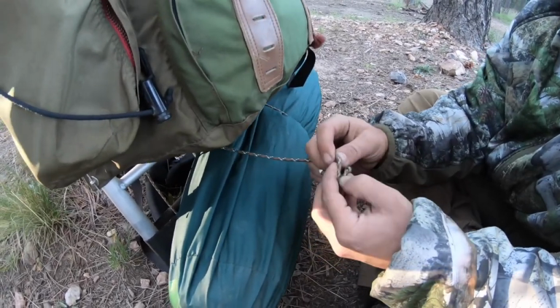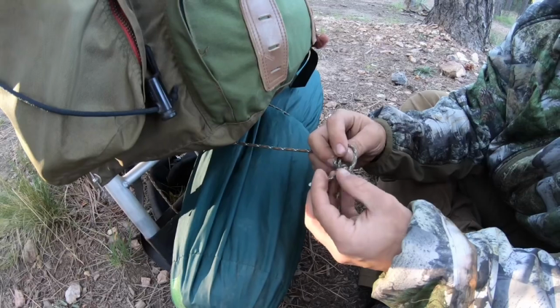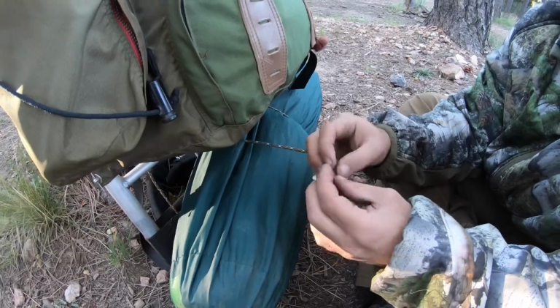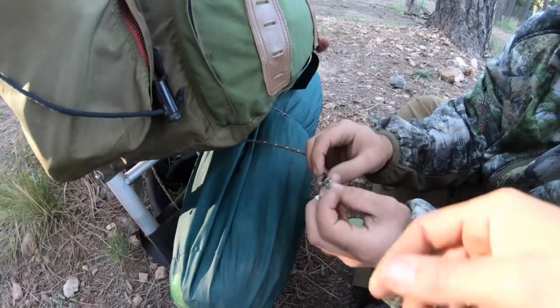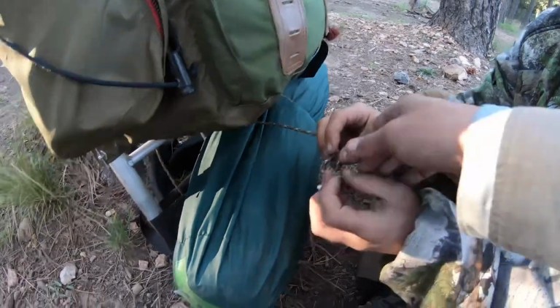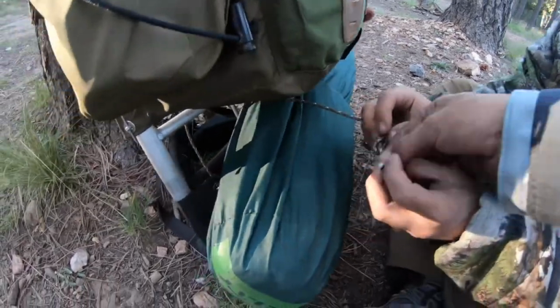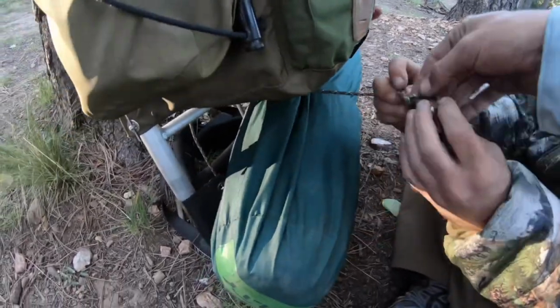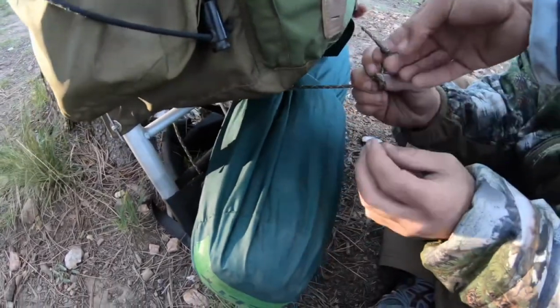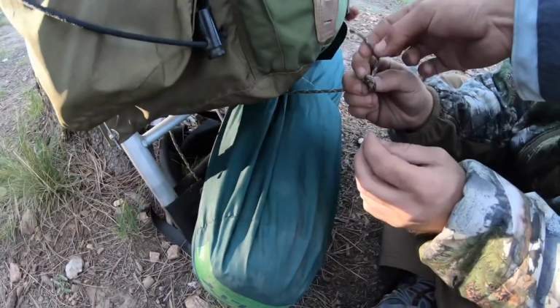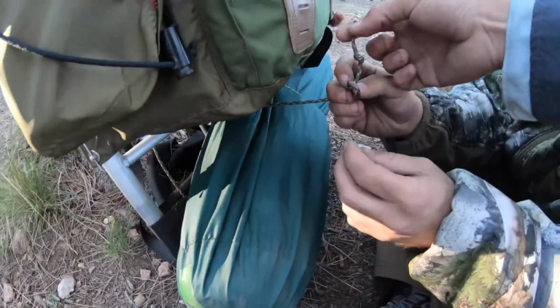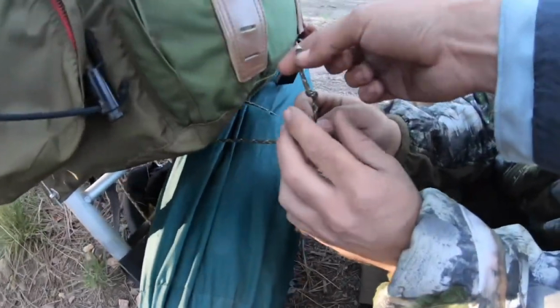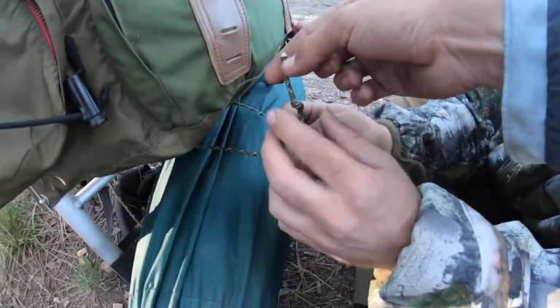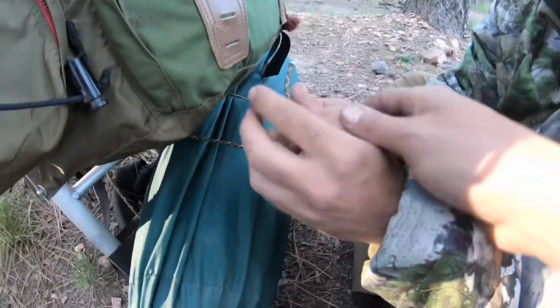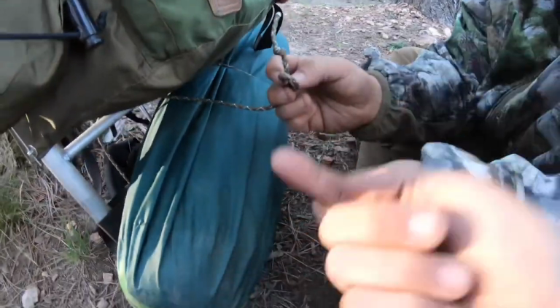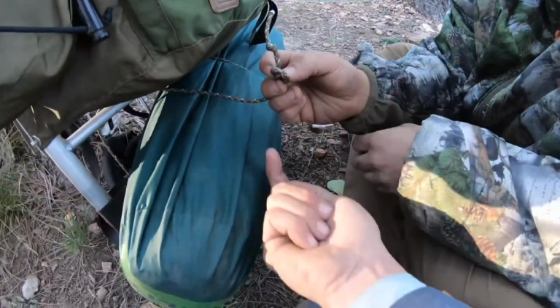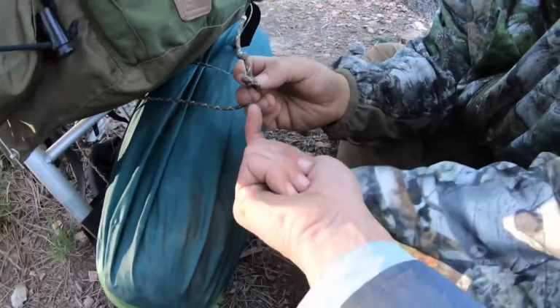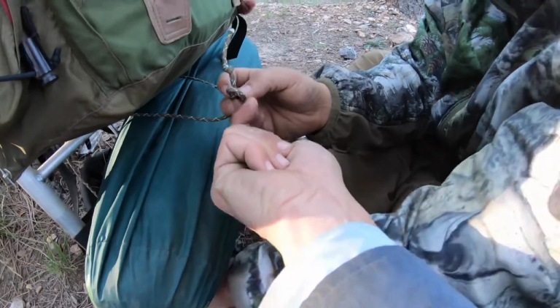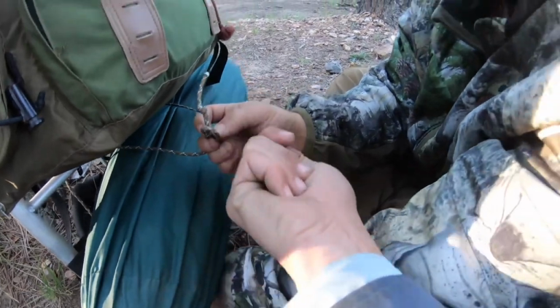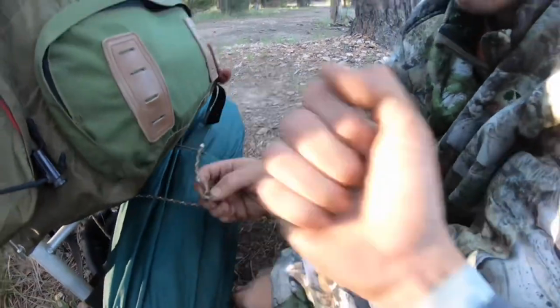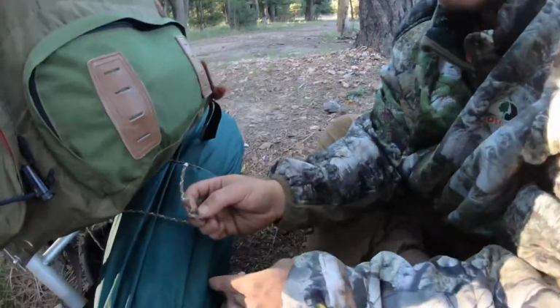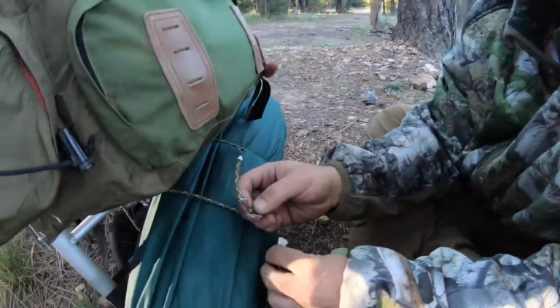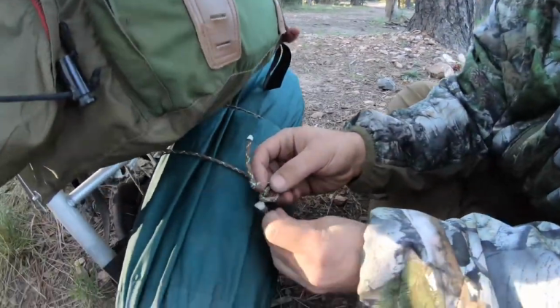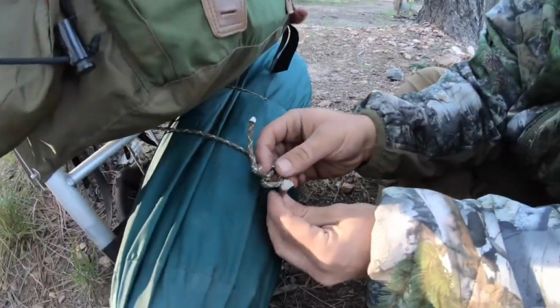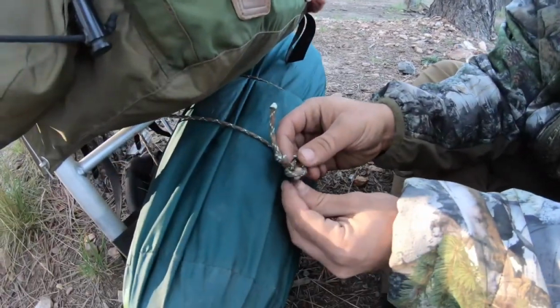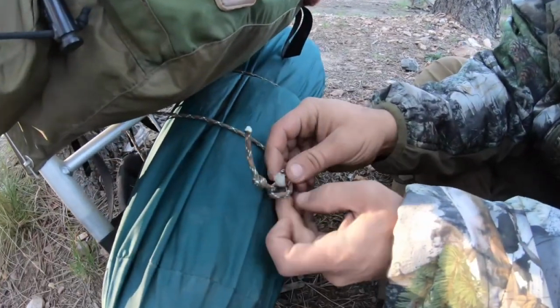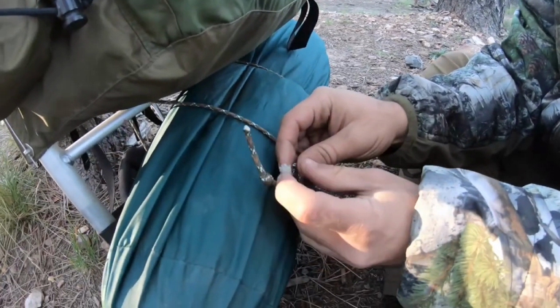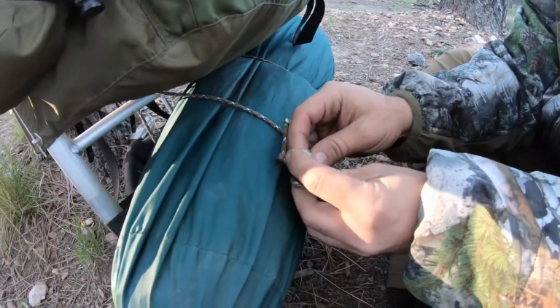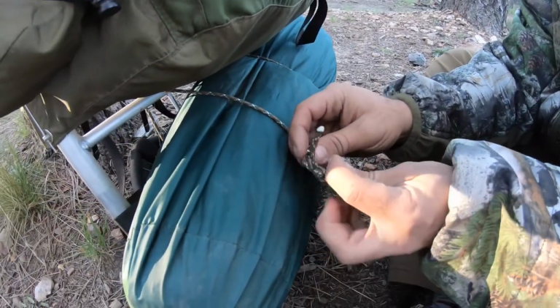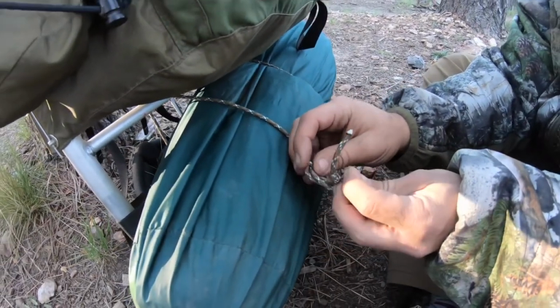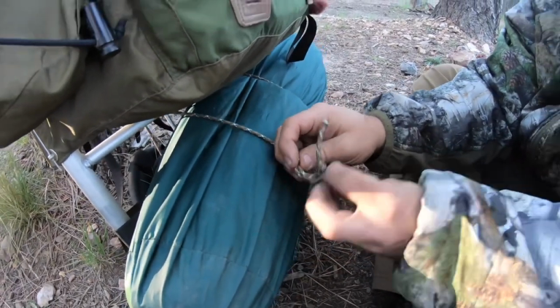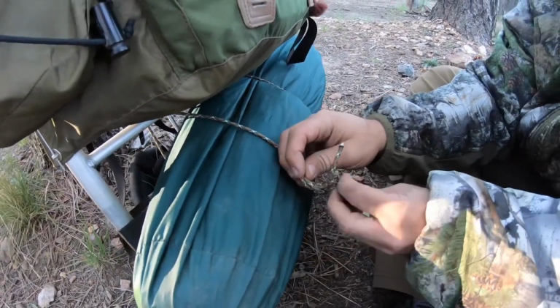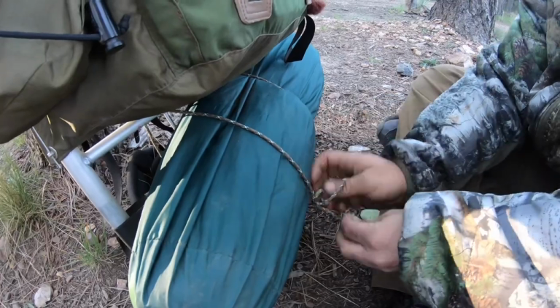Make sure your knot is facing up like that, and then you're gonna put your bottom piece through that hole and cinch it down. Yep, just like that — cinch it down.